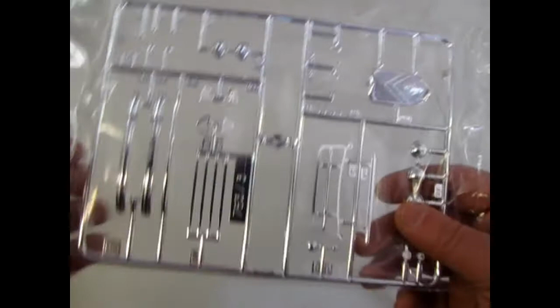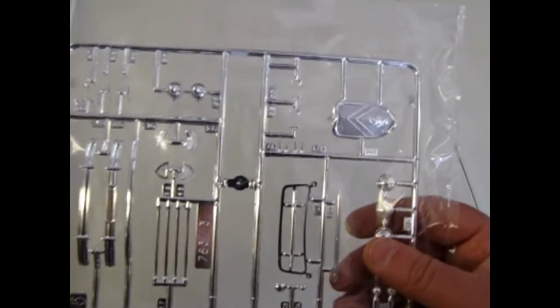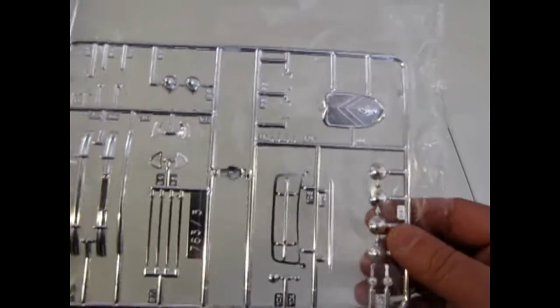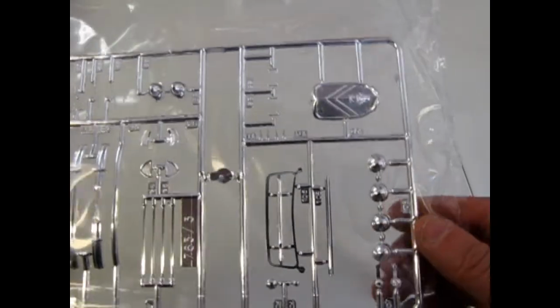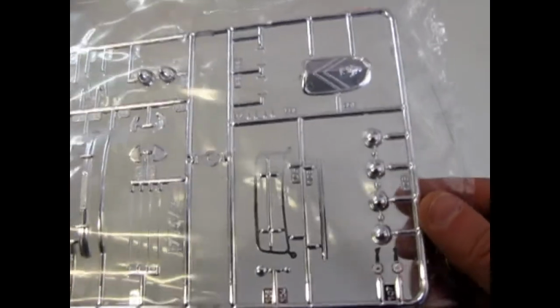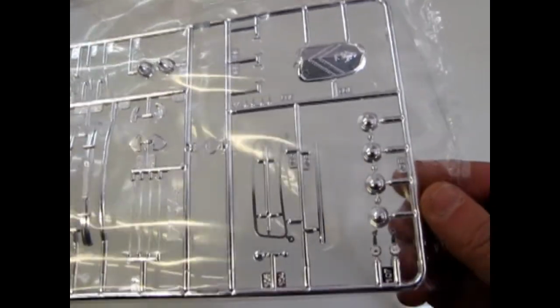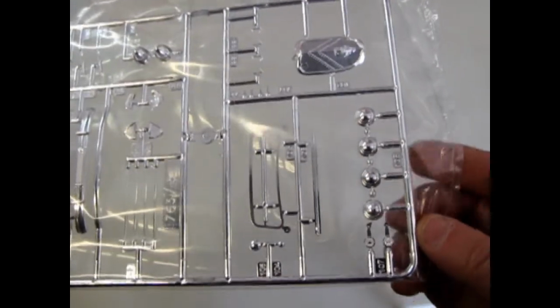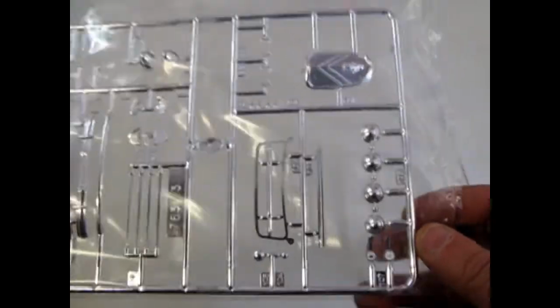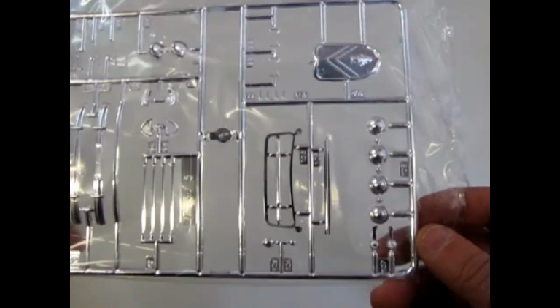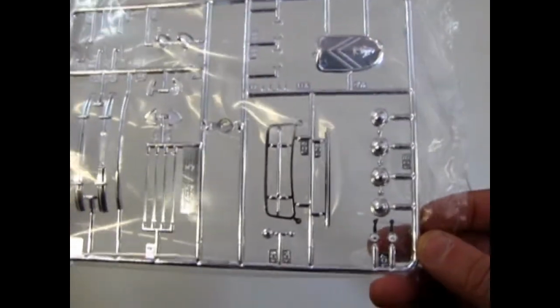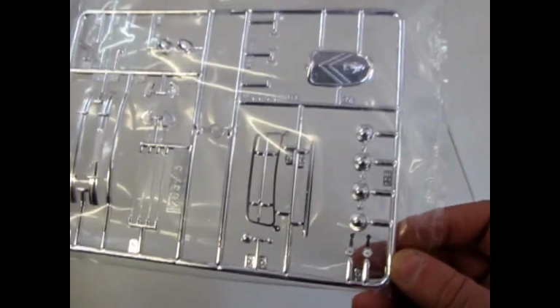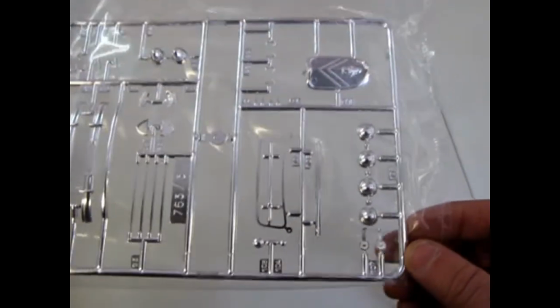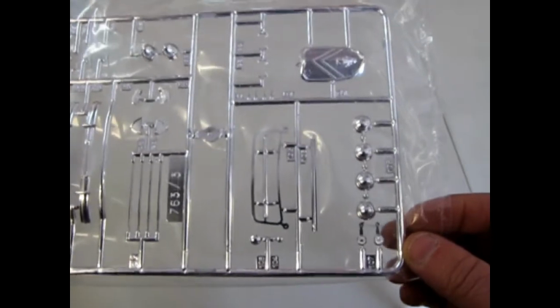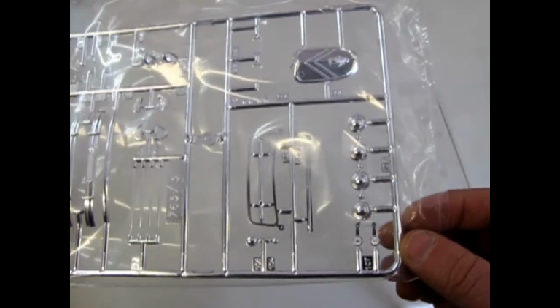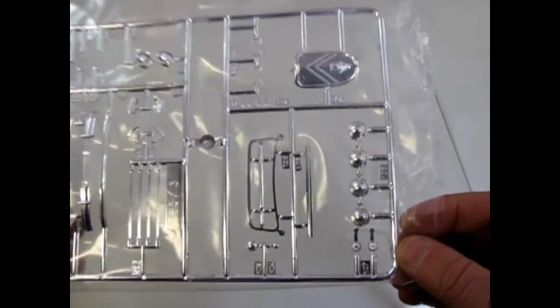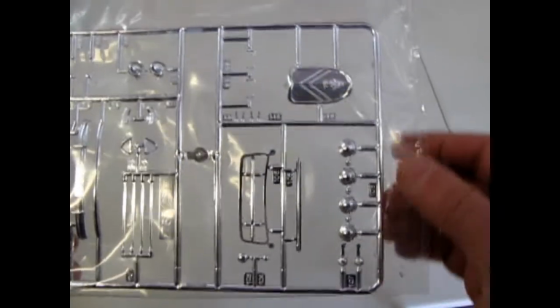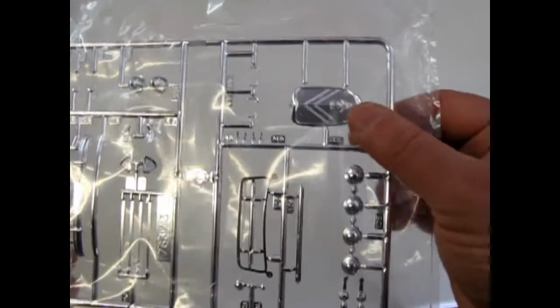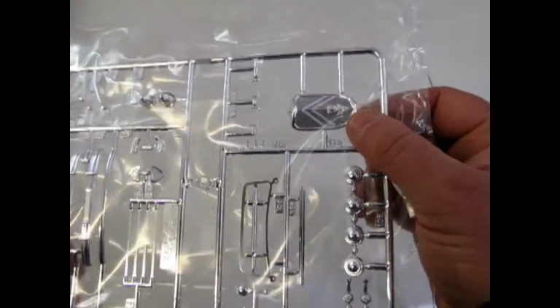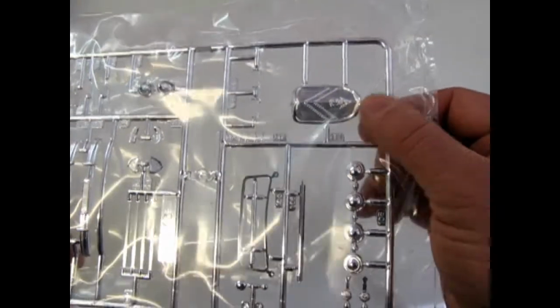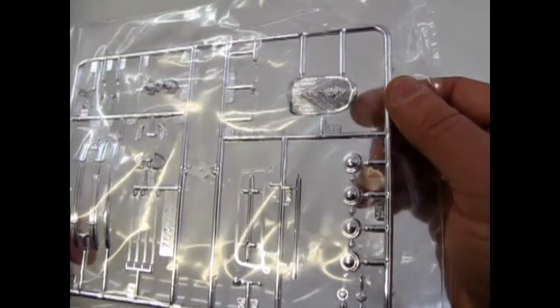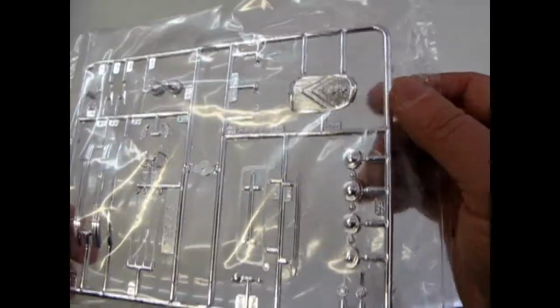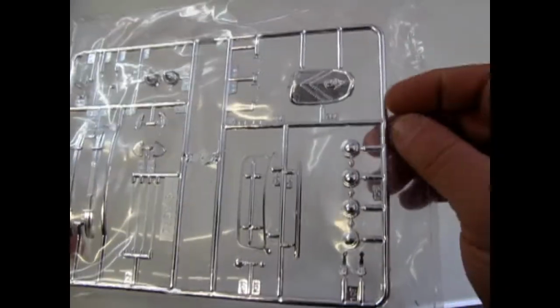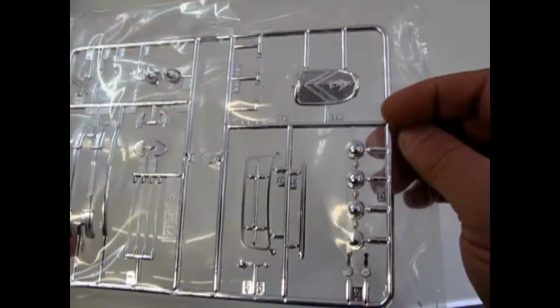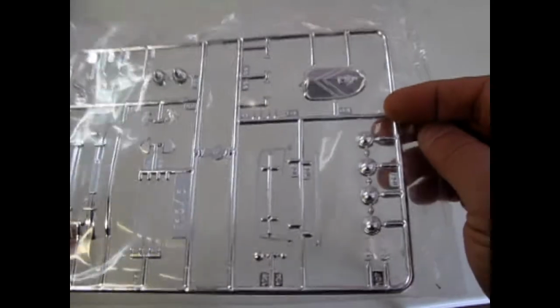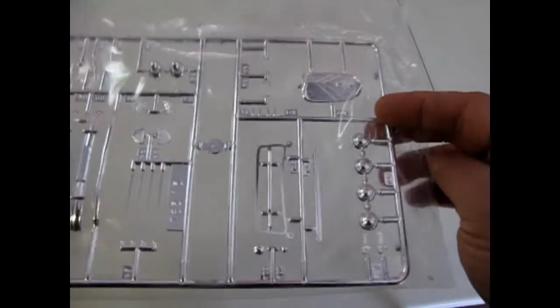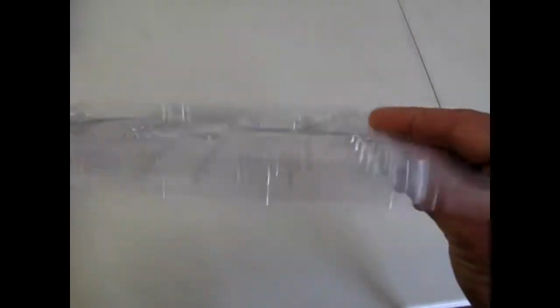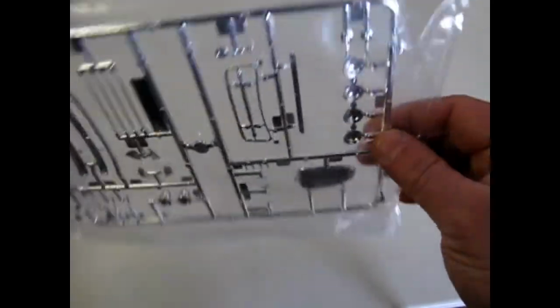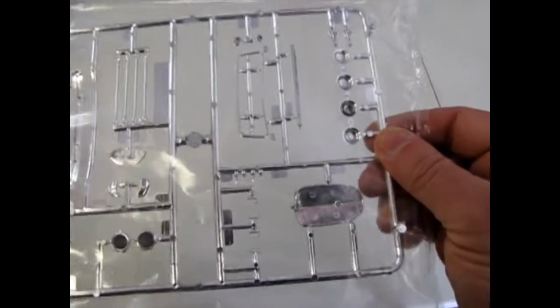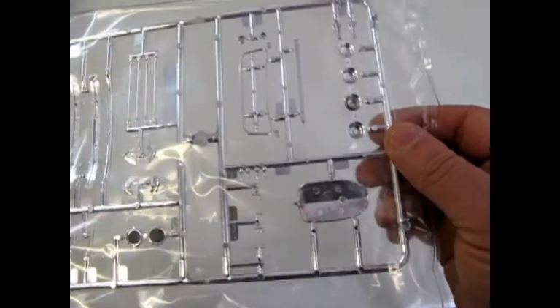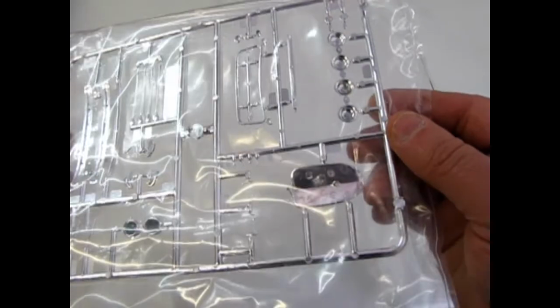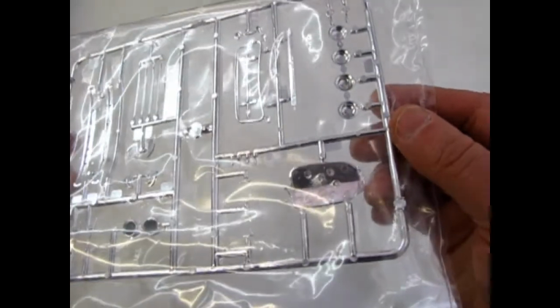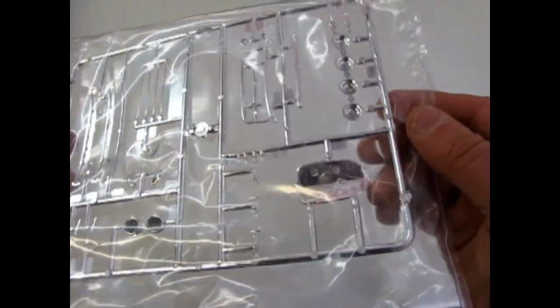Next up is the chrome. This is a nice clear bag that the chrome is in, instead of the American ones where they have all the warnings about not eating the plastic bag or whatever. You can see some nice chrome on here.